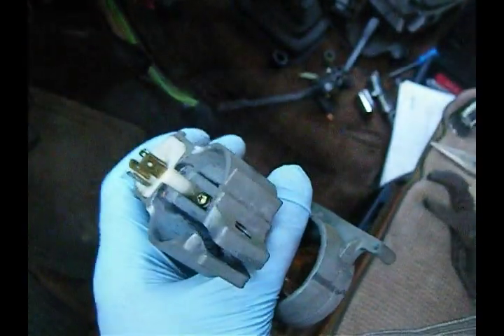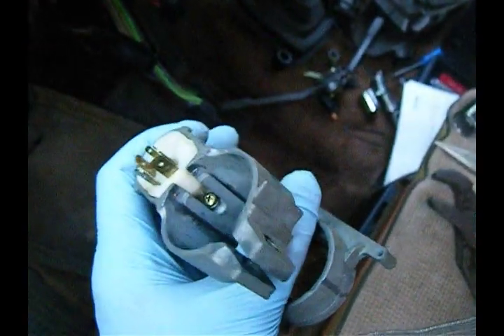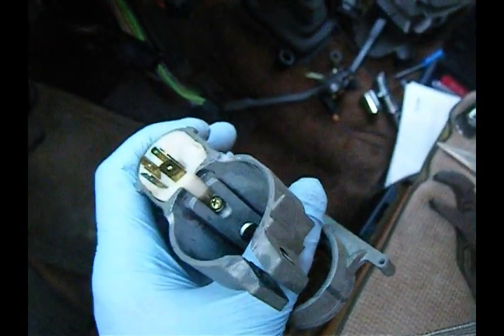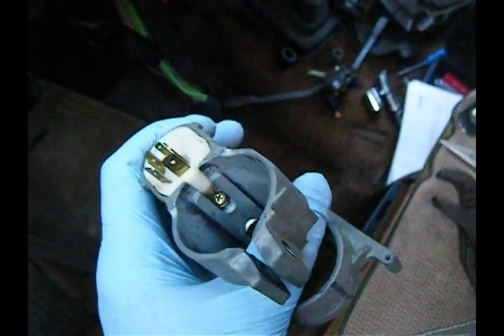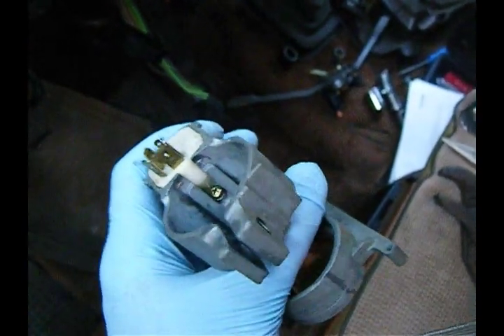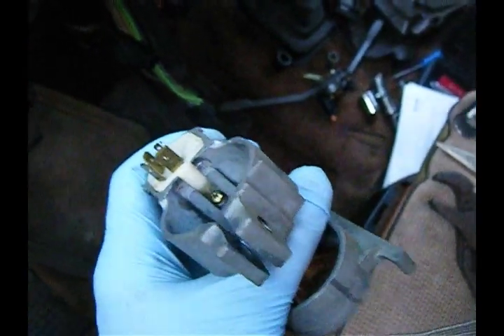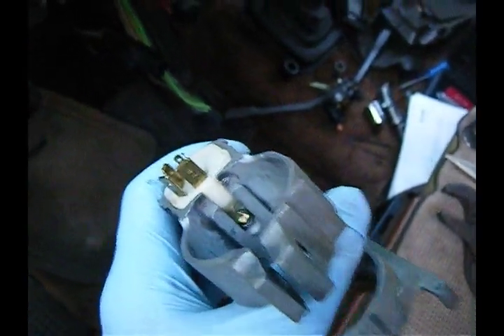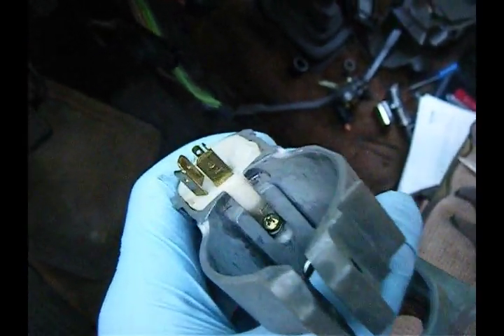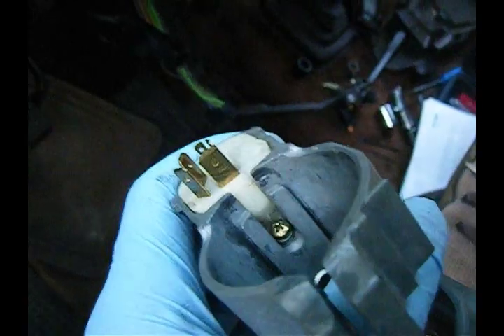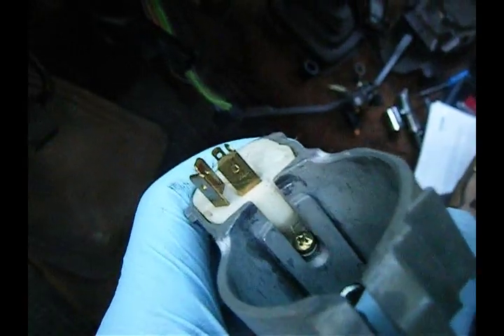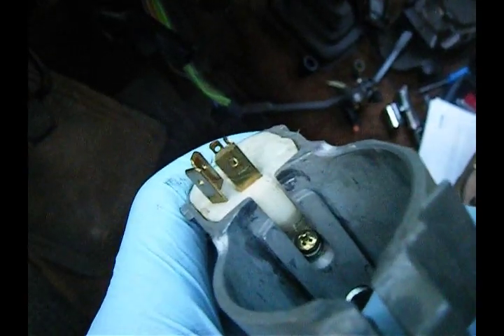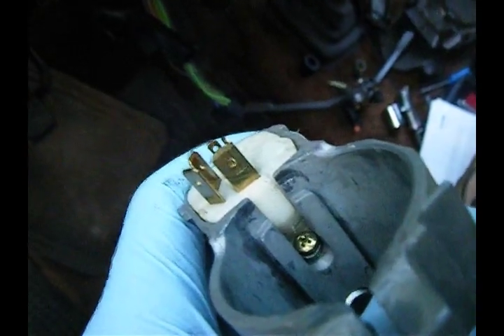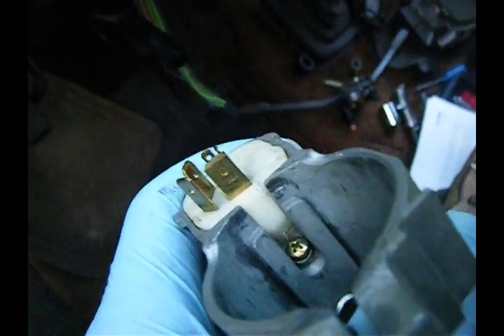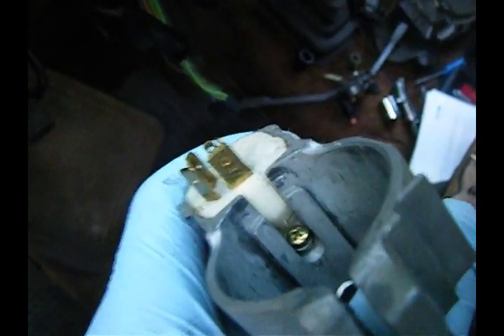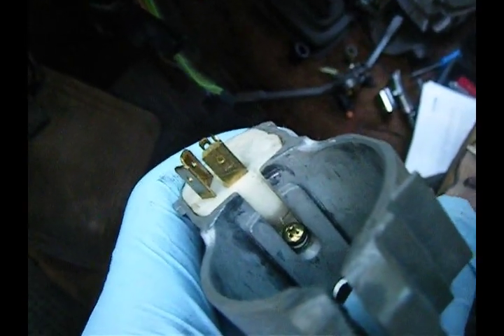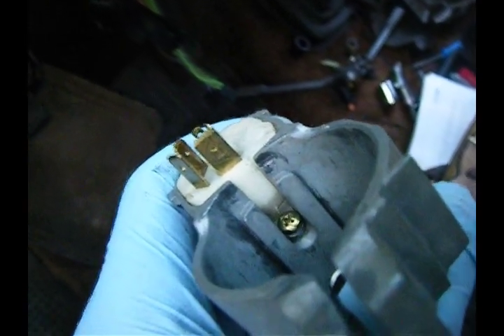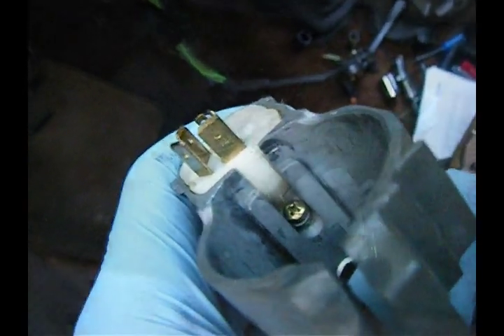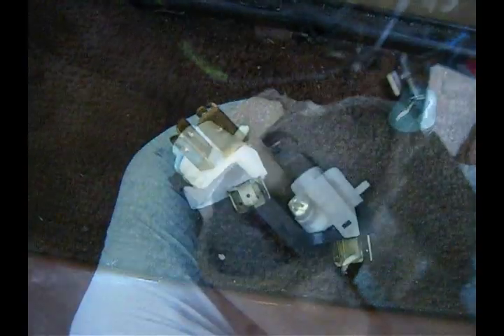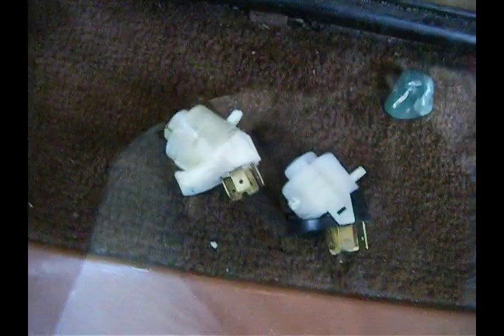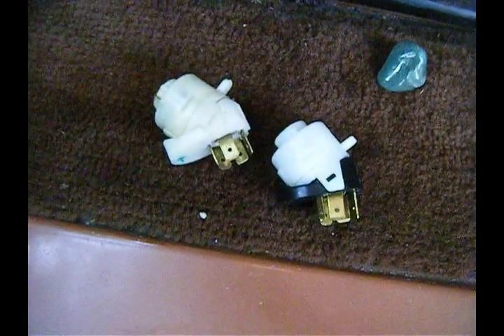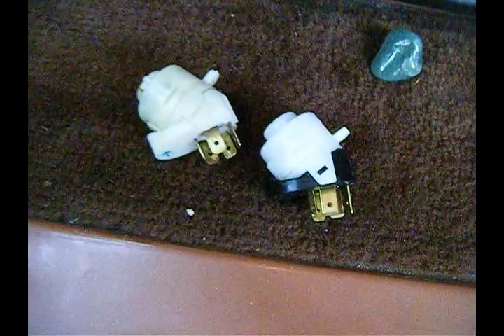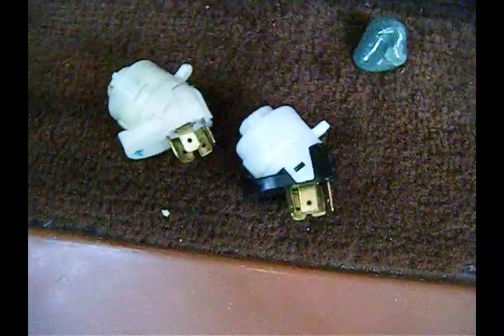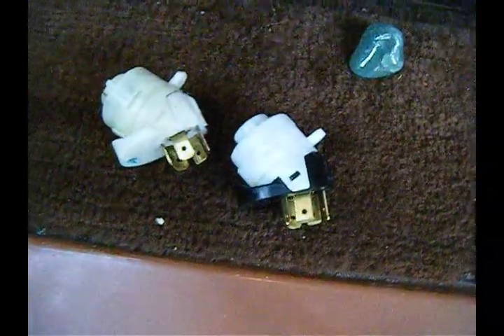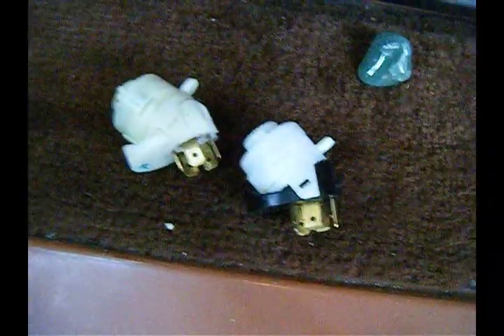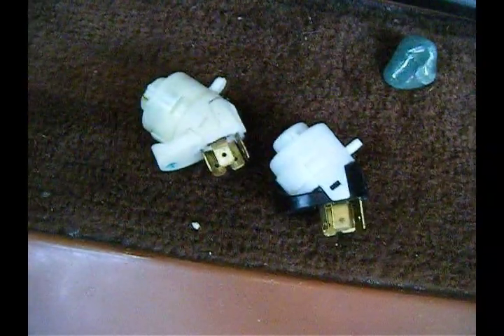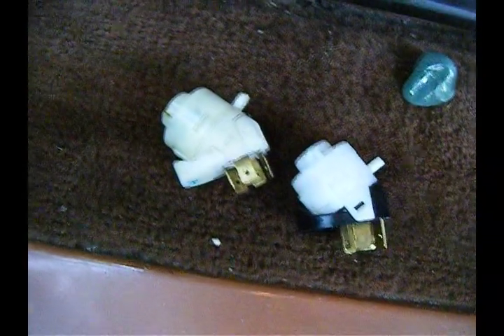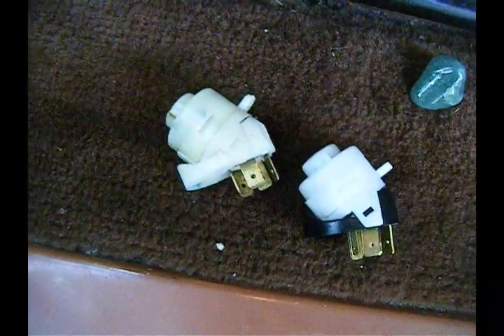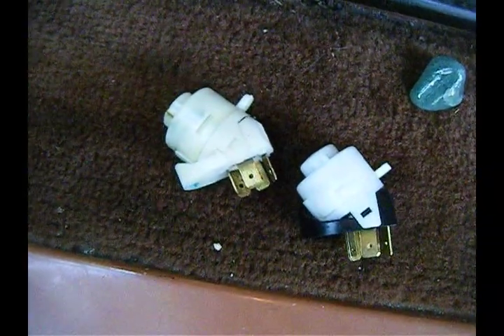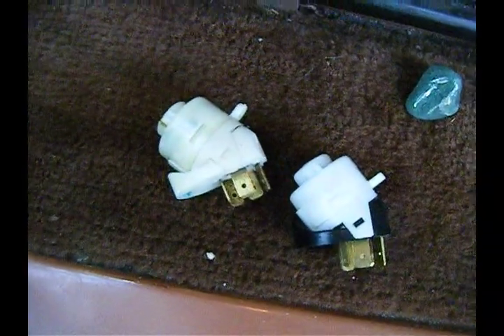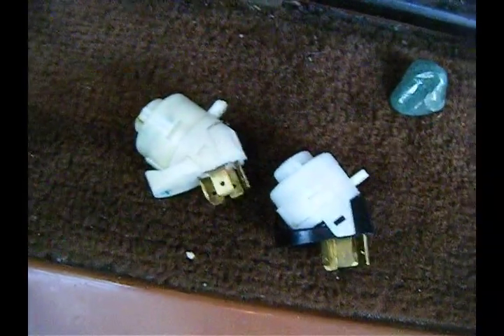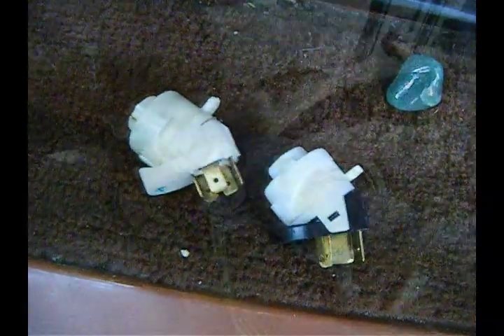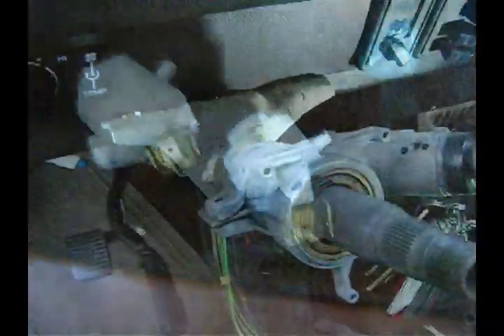This slid right off, and I need to take out this Phillips screw holding in the ignition switch. There's my new one on the right, next to my old one on the left. Let's just put that new one in.